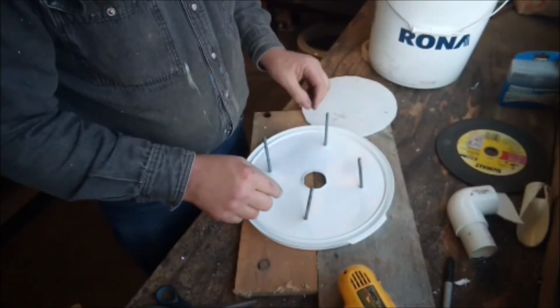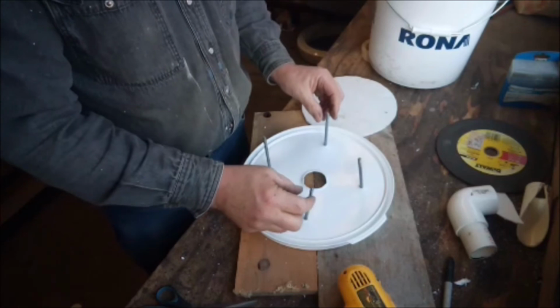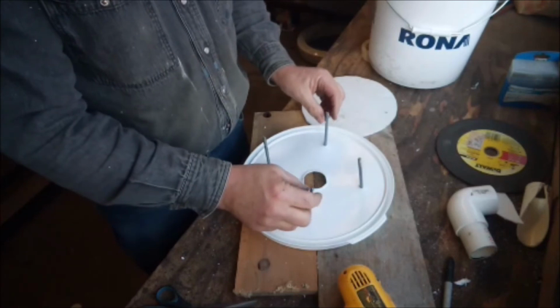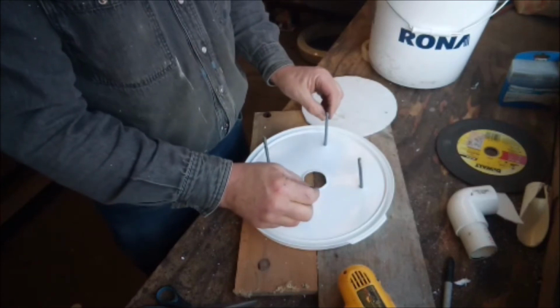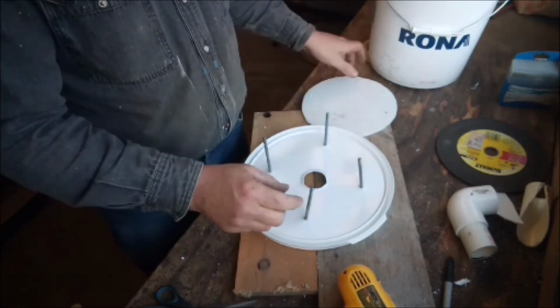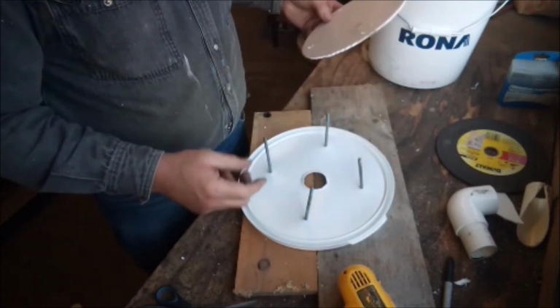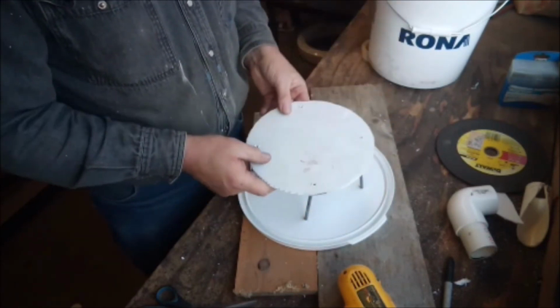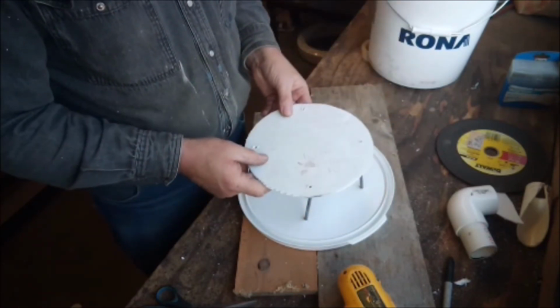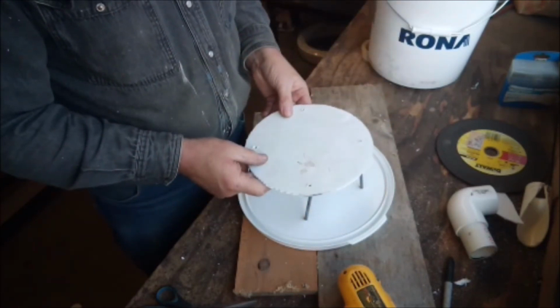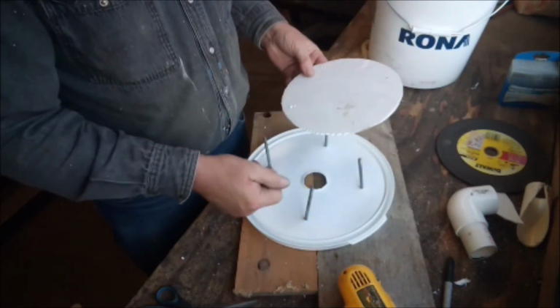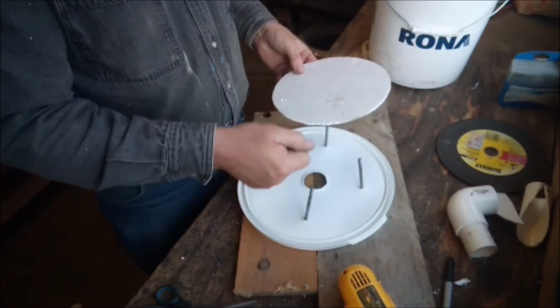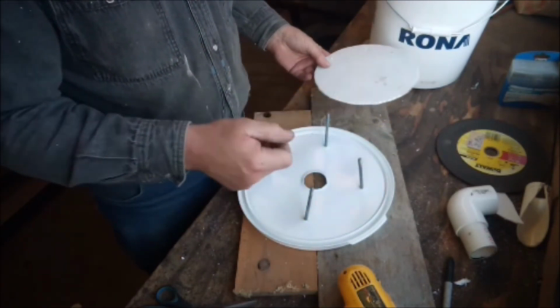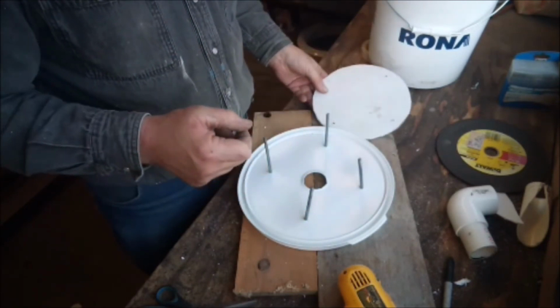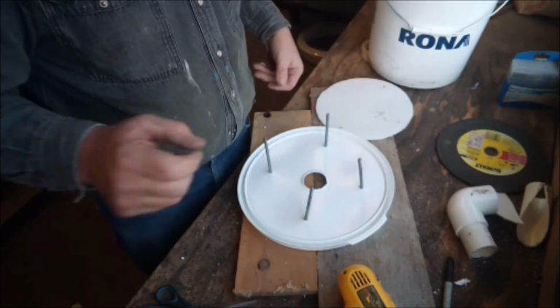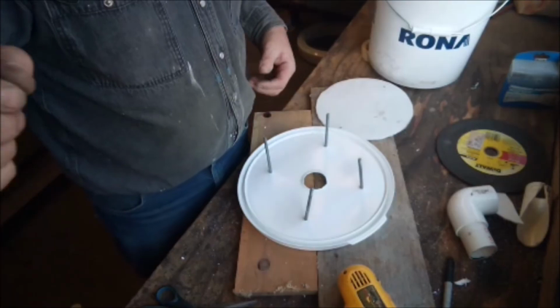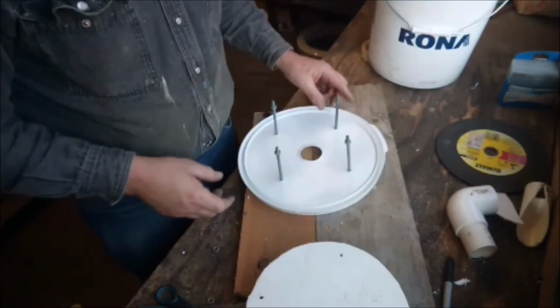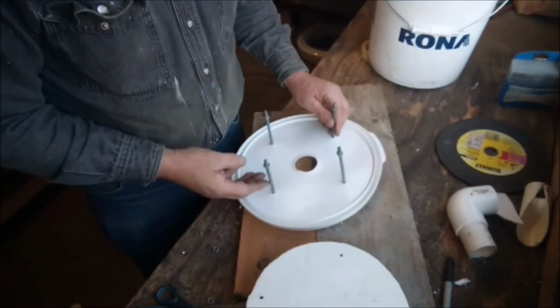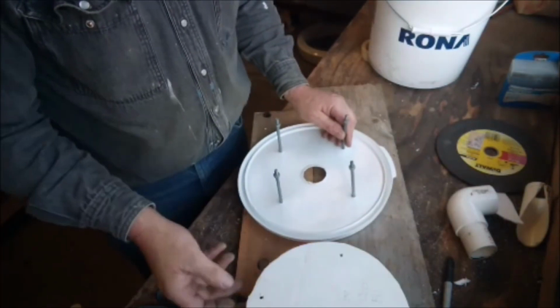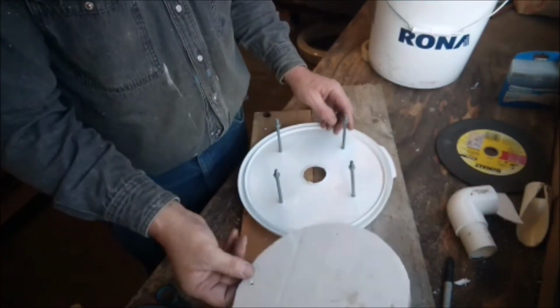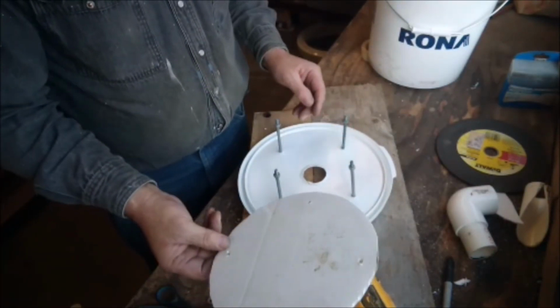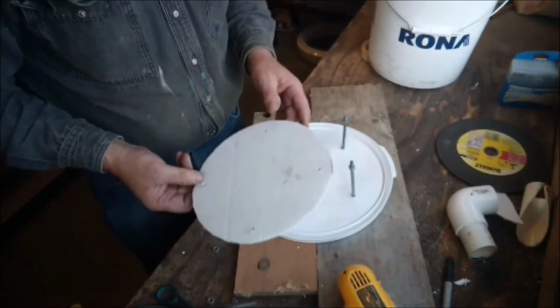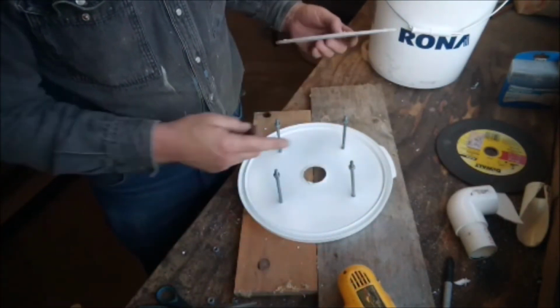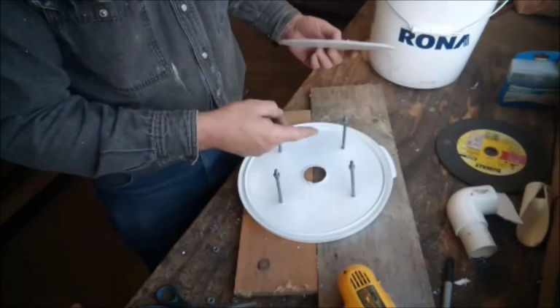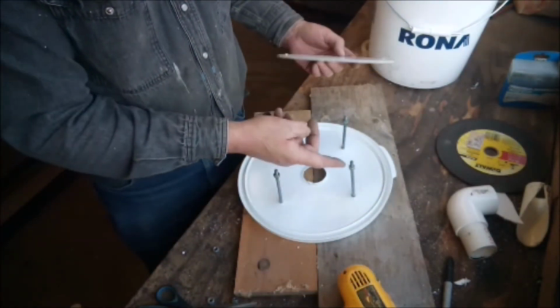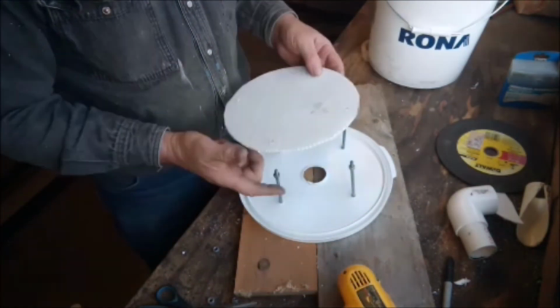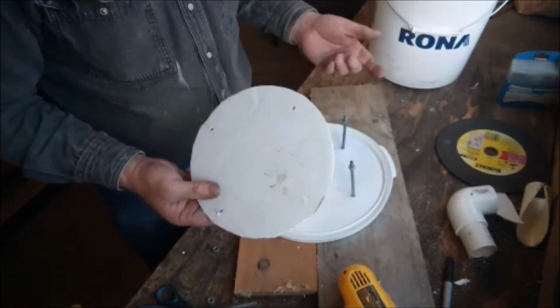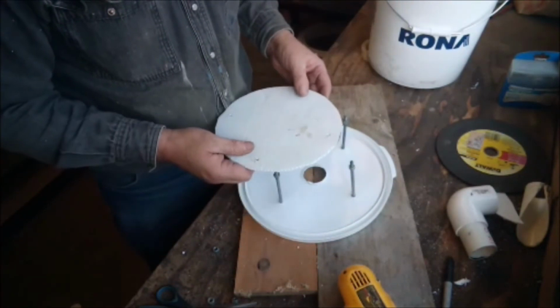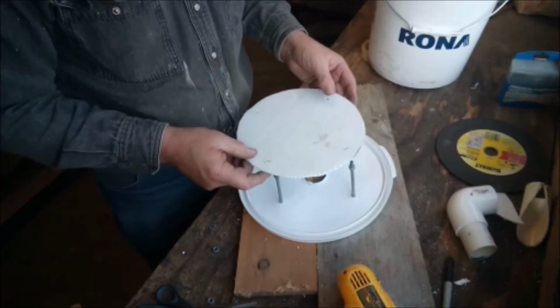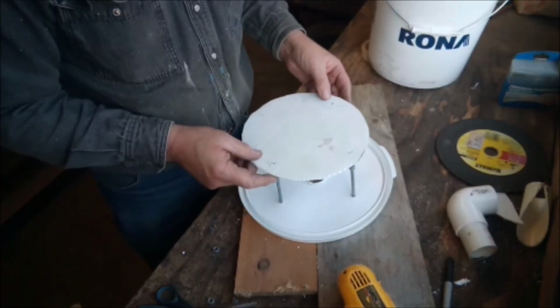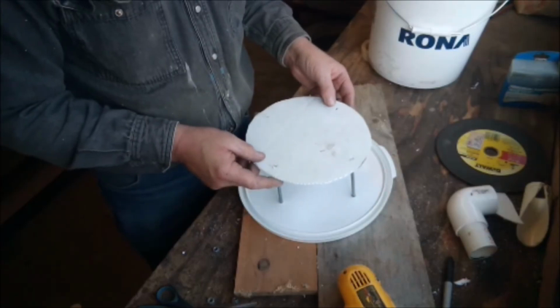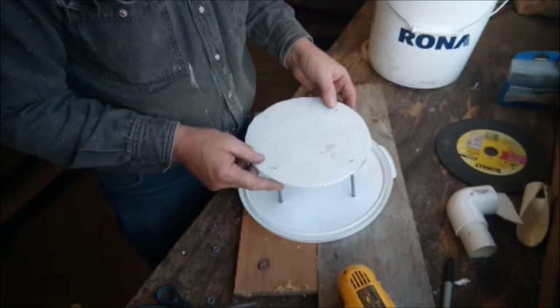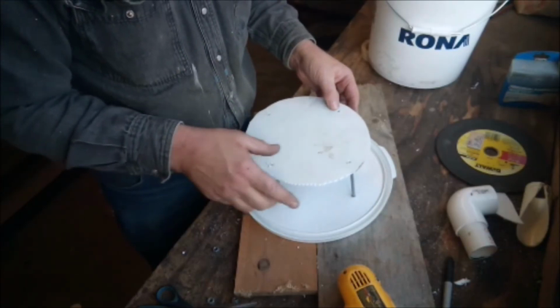Then I'll put nuts and washers on to hold it in place — actually, you know what, I lied: I'm just going to use nuts on the other side. It's a tight enough fit anyway.